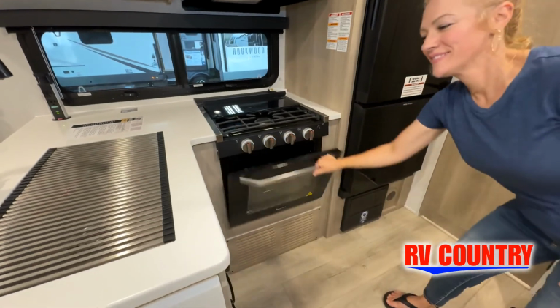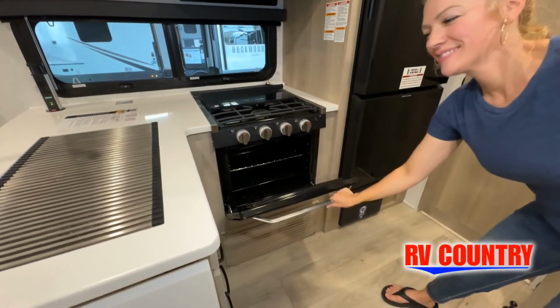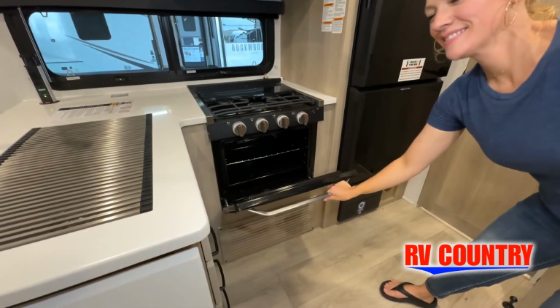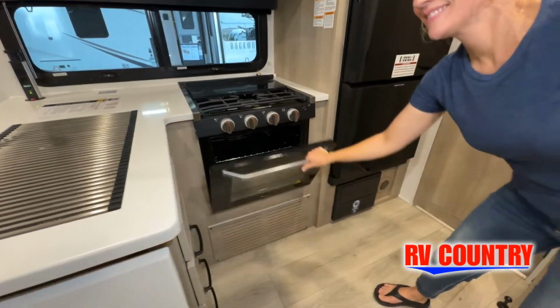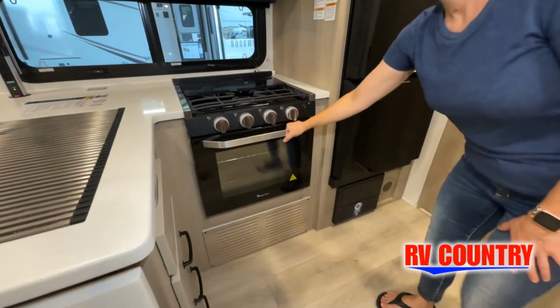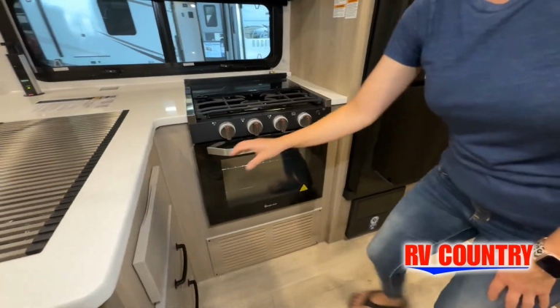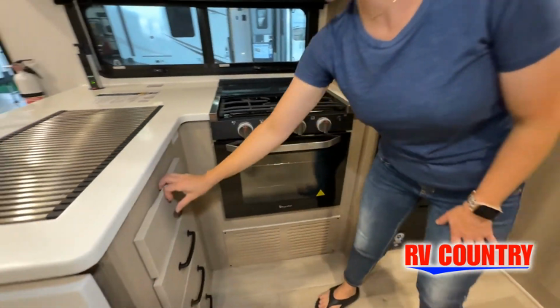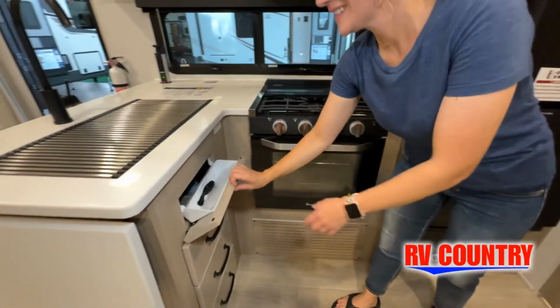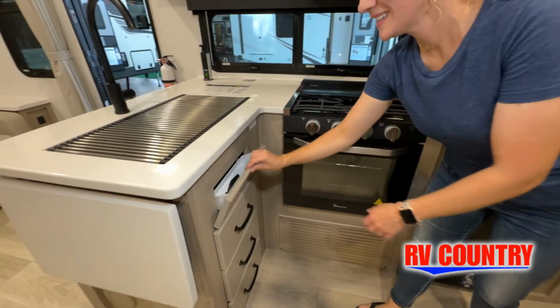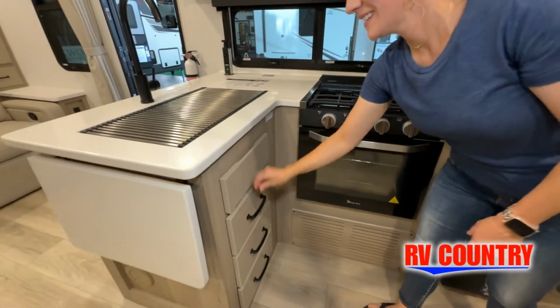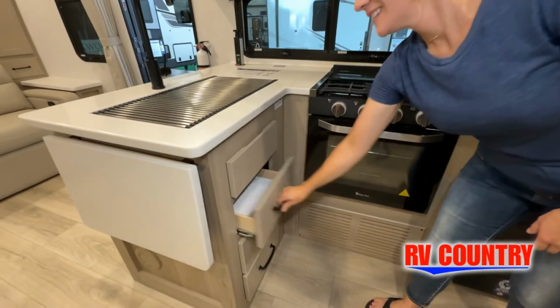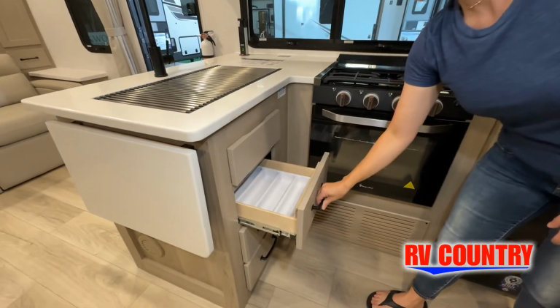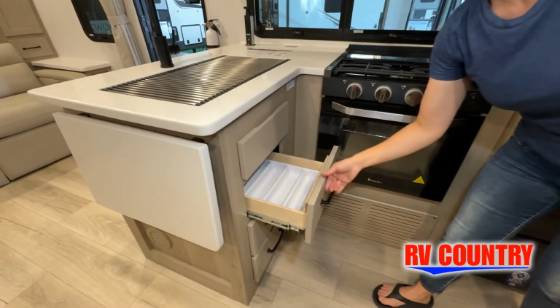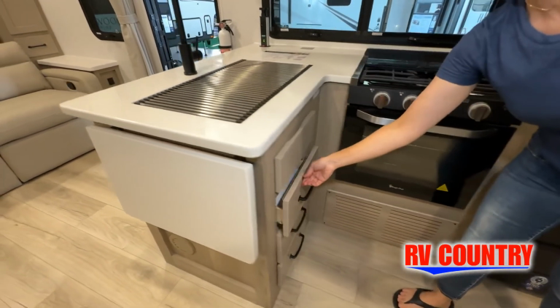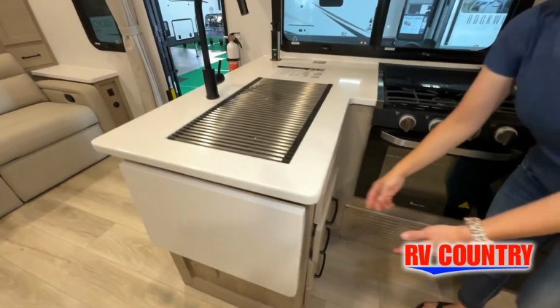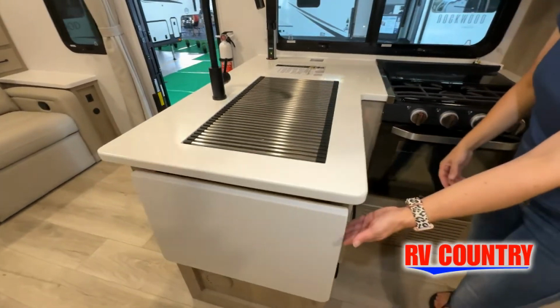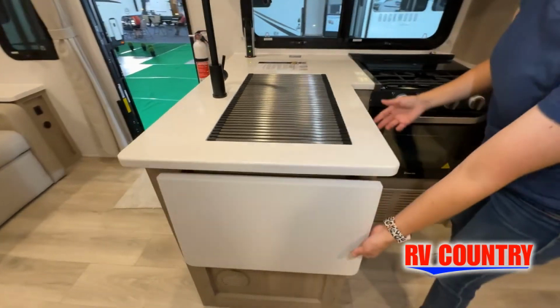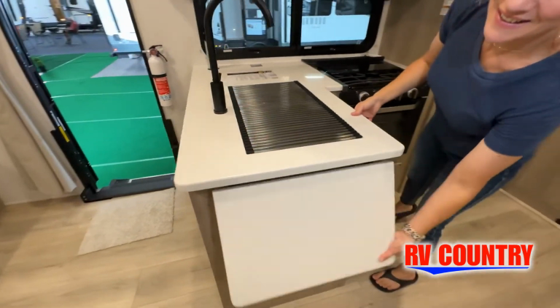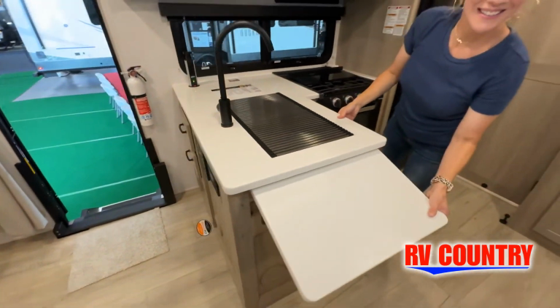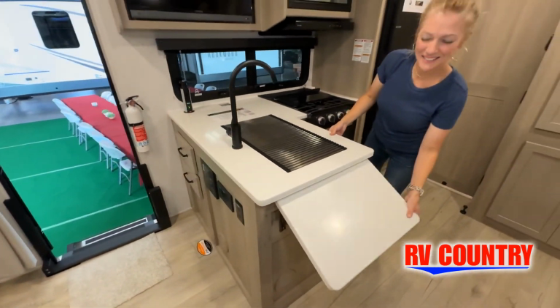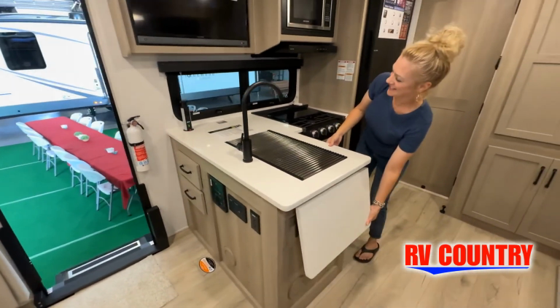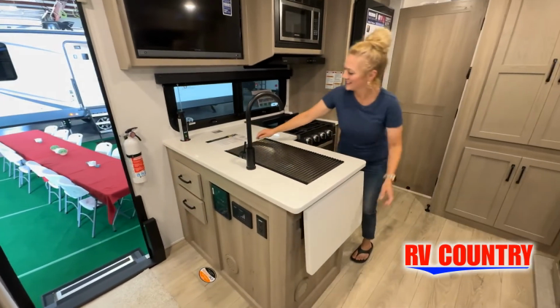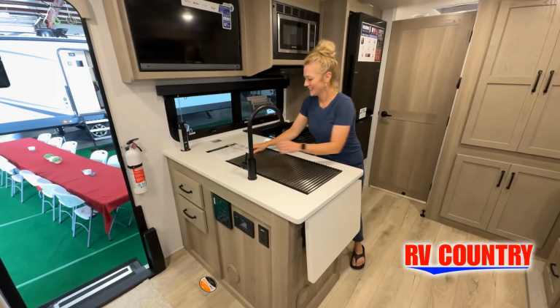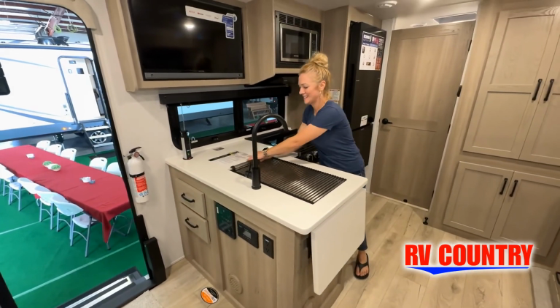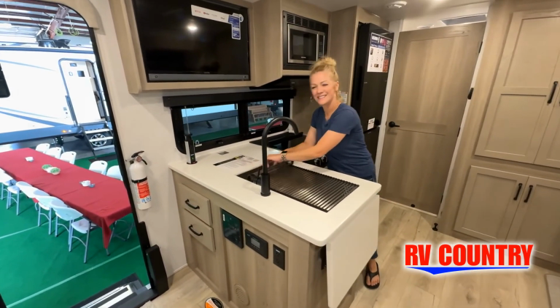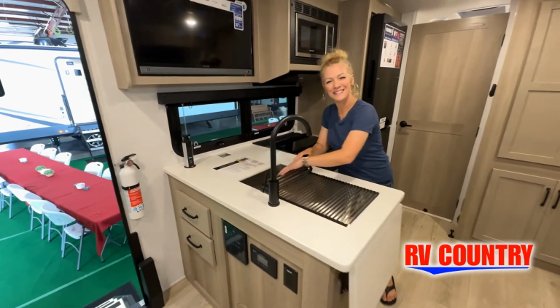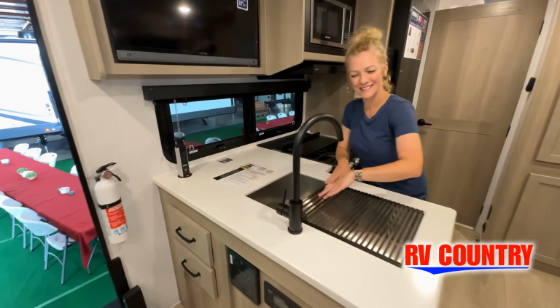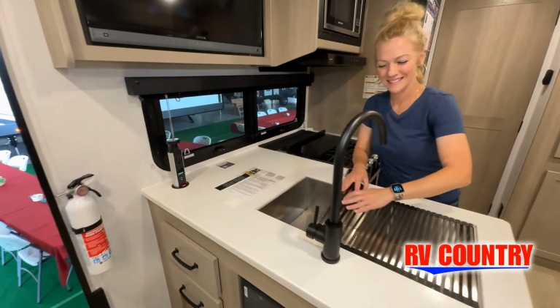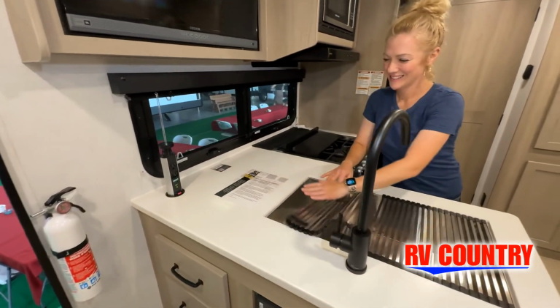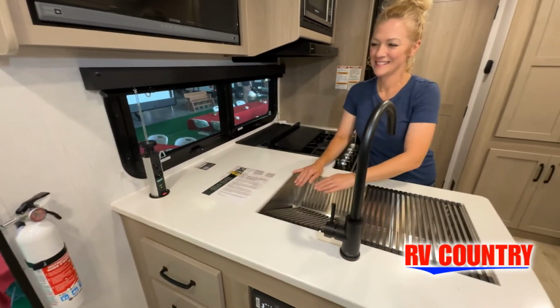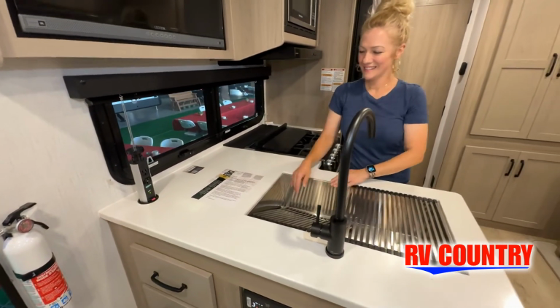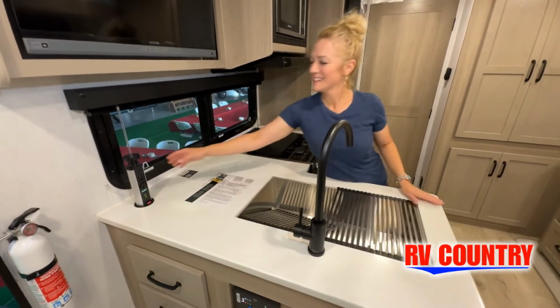Take note of the clever ways the manufacturer has used every possible space for storage. Of course, we can't show you everything in this short video. You really have to come in and see for yourself to fully appreciate all this RV has to offer.